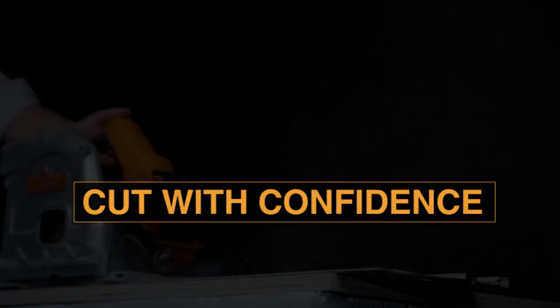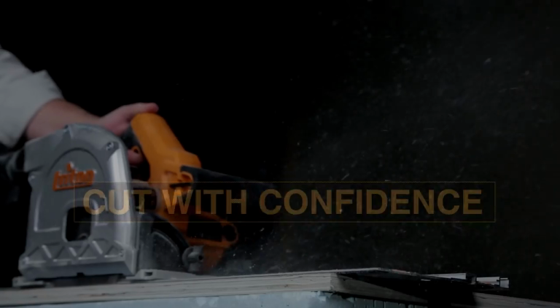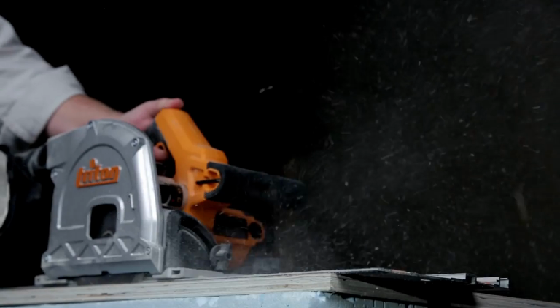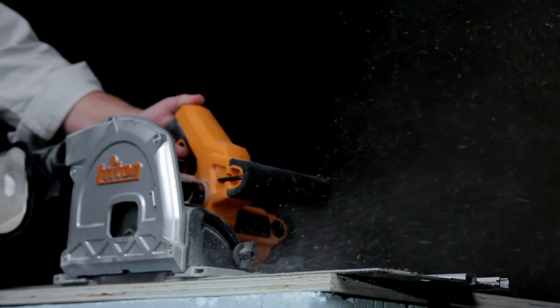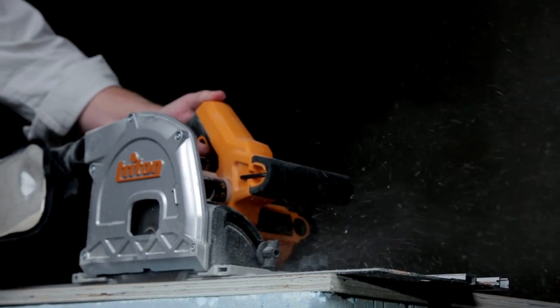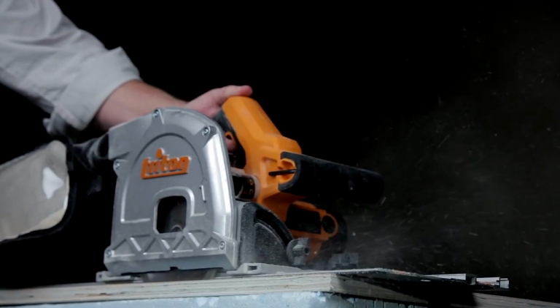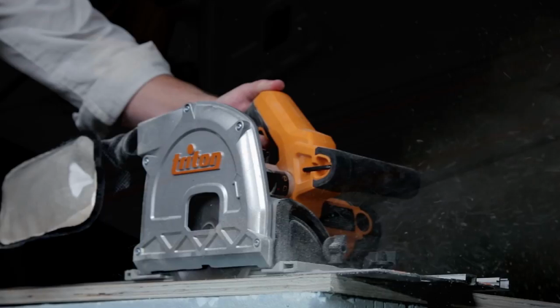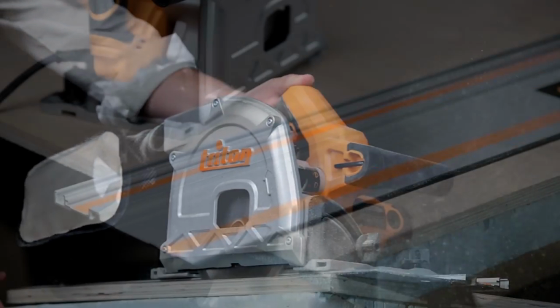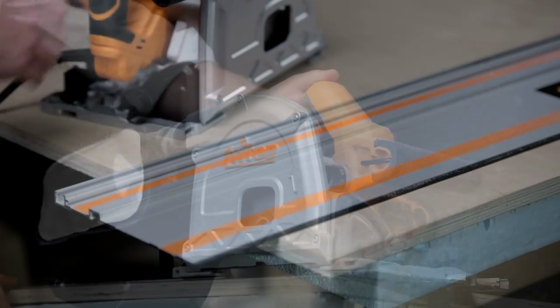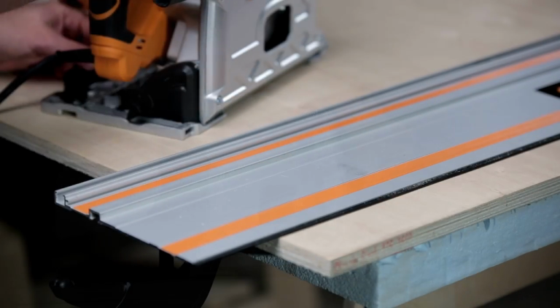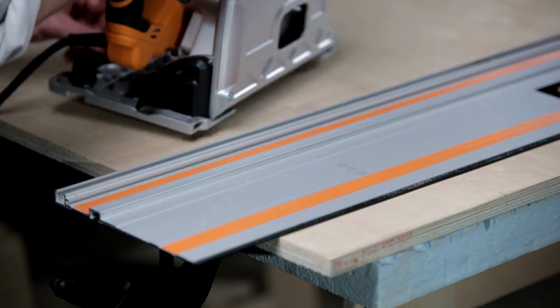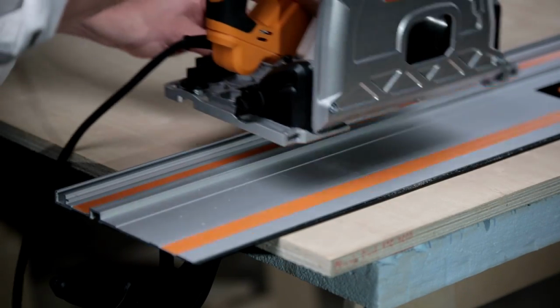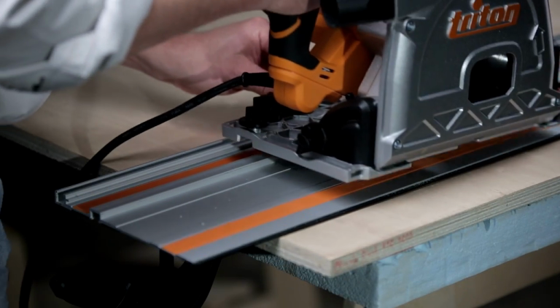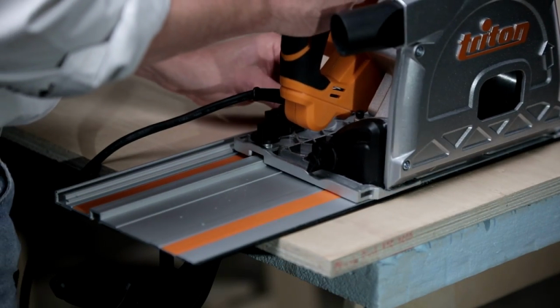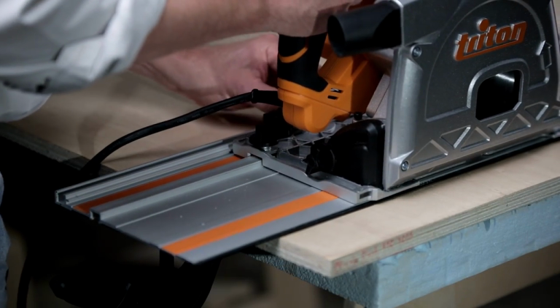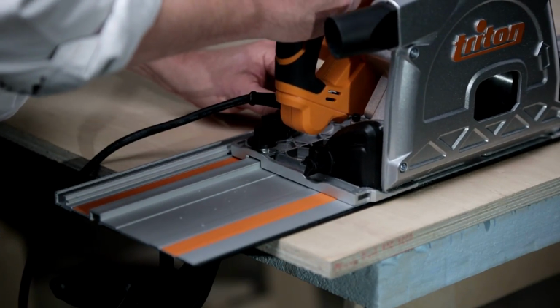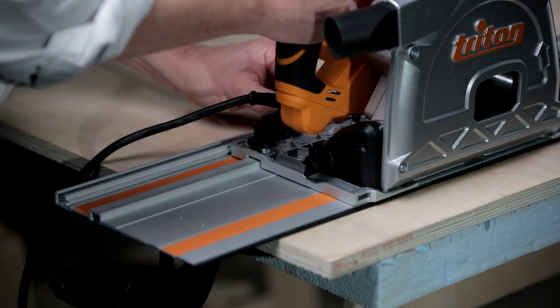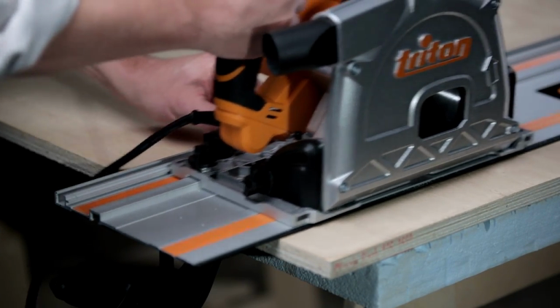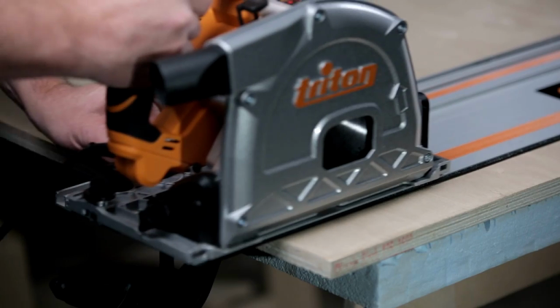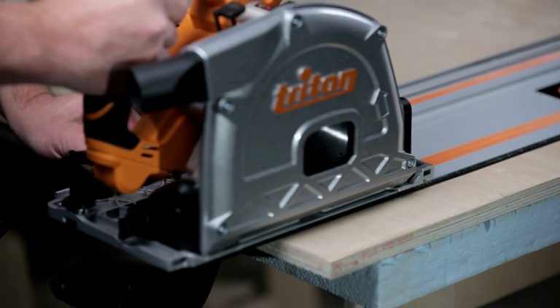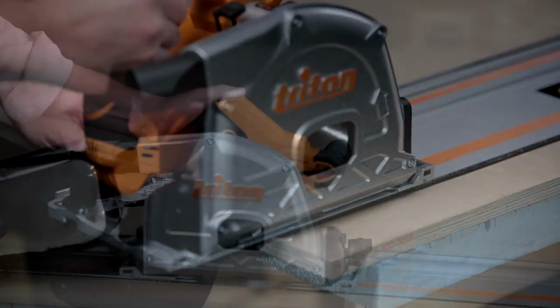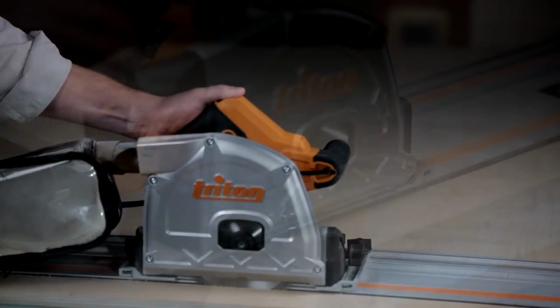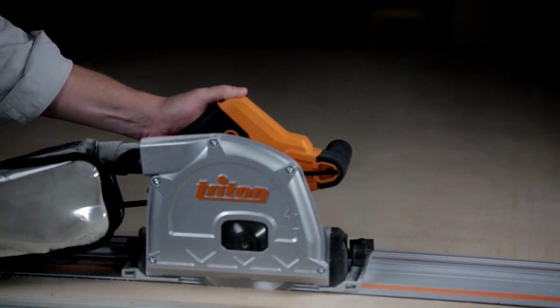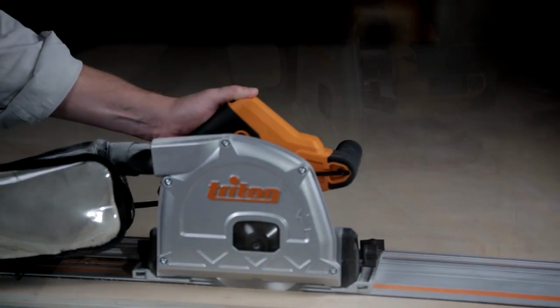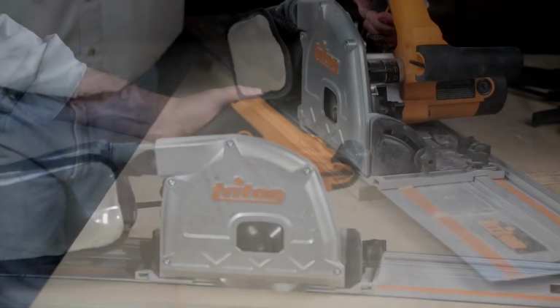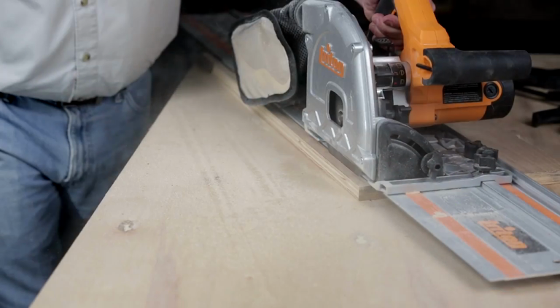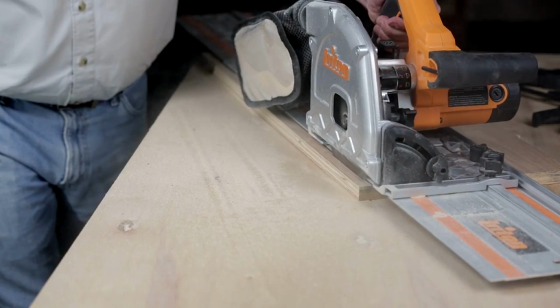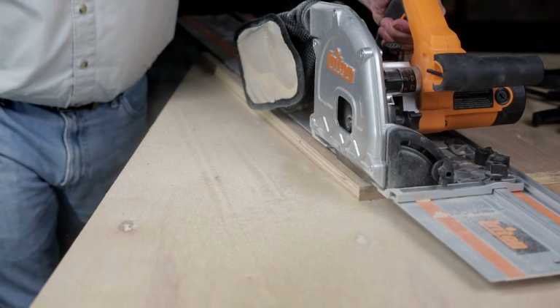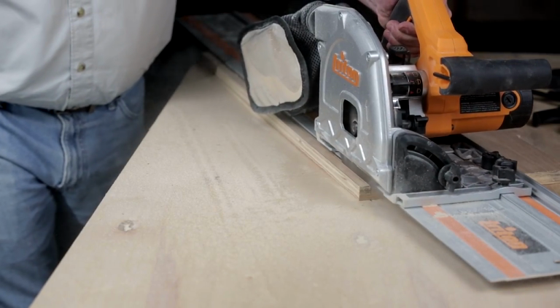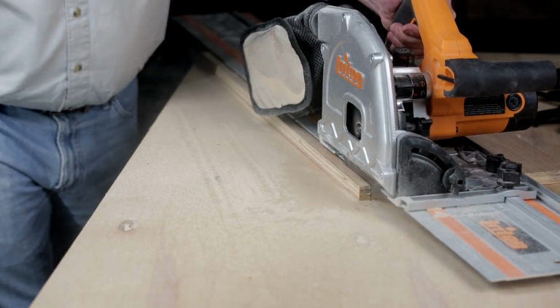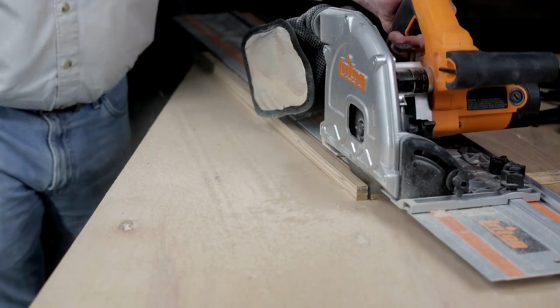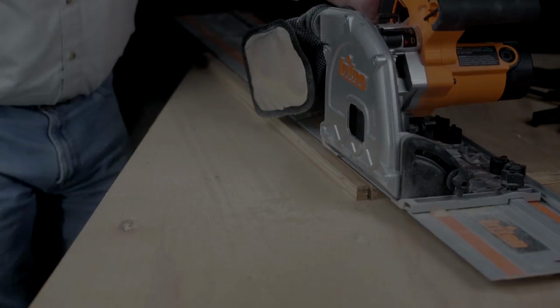The Triton track saw is simple — just align the edge of the track with your cut line, drop the saw onto the track, and you're ready to cut with confidence and control. Whether you're cross cutting or ripping, you get cuts that are always straight and square.